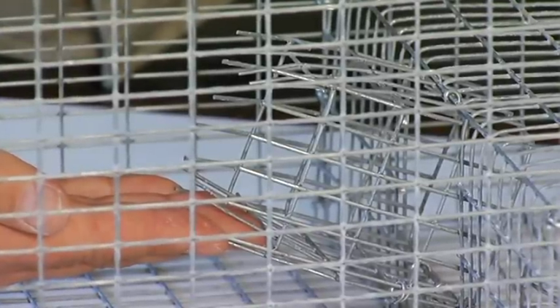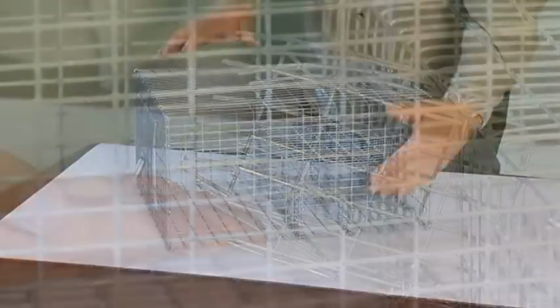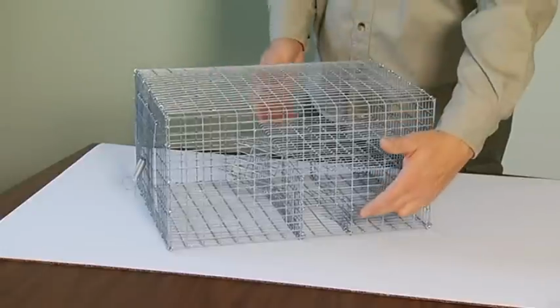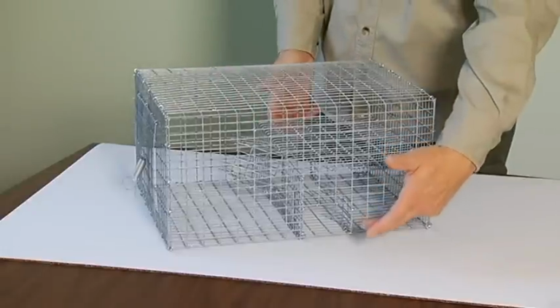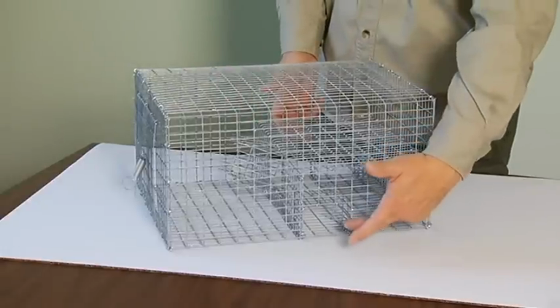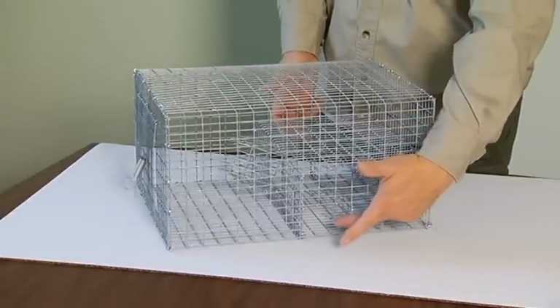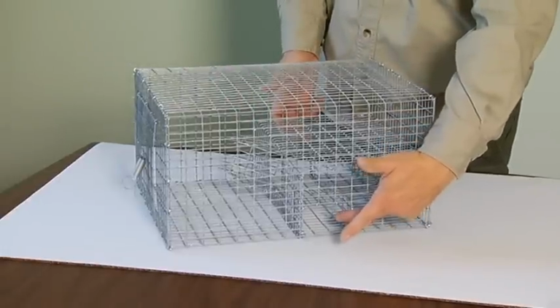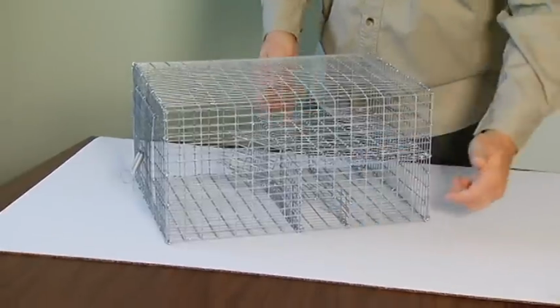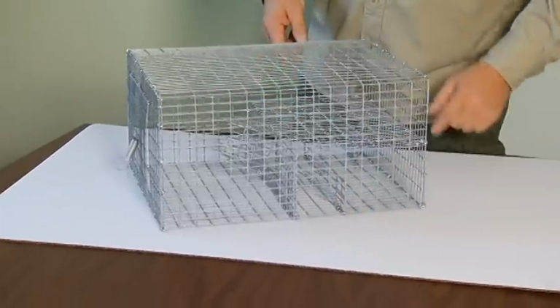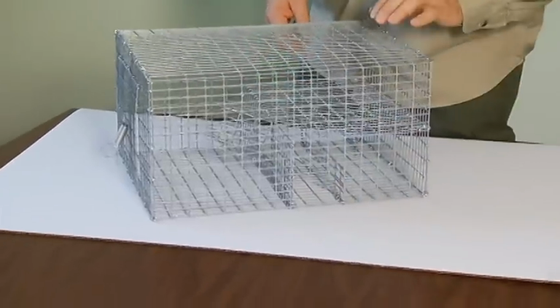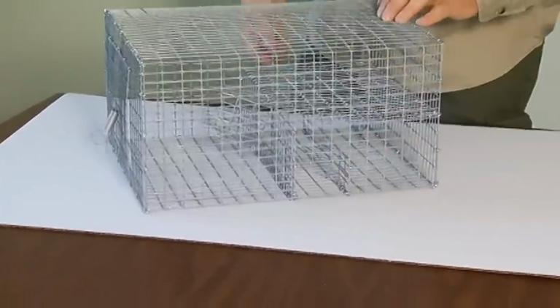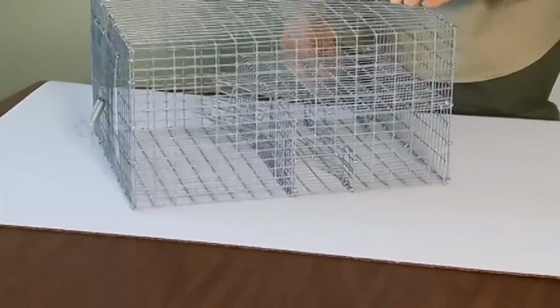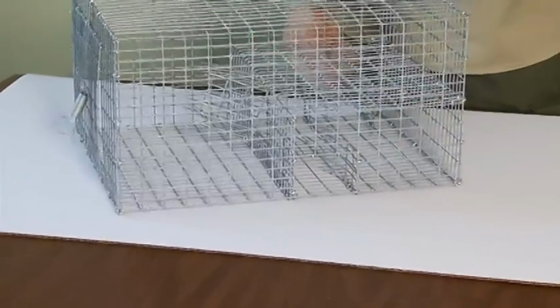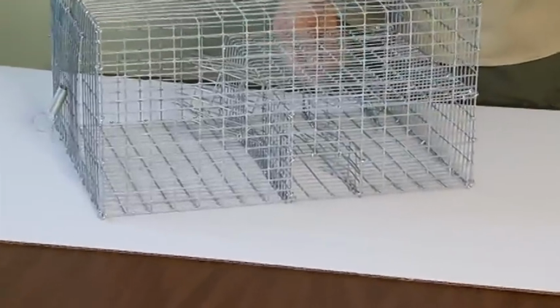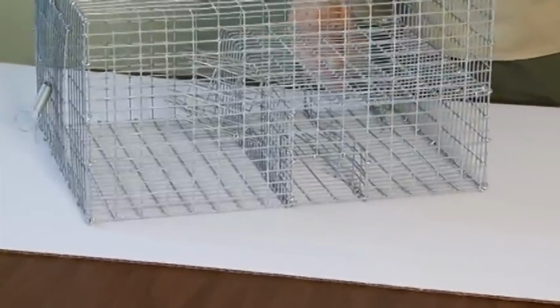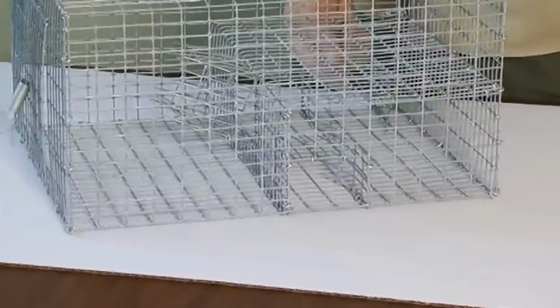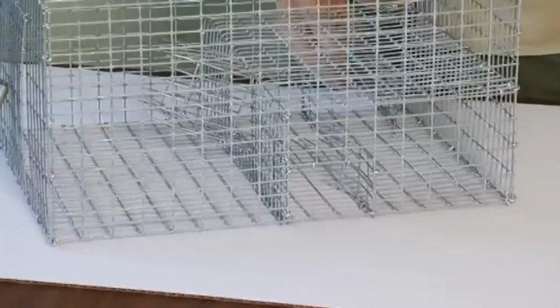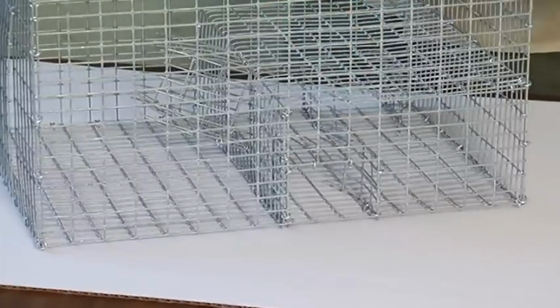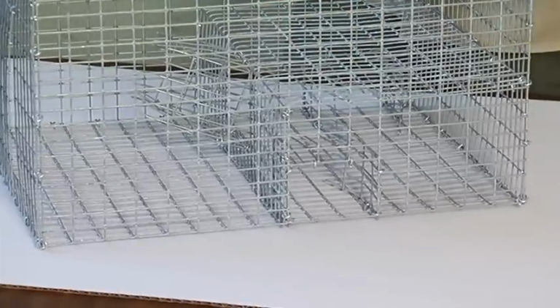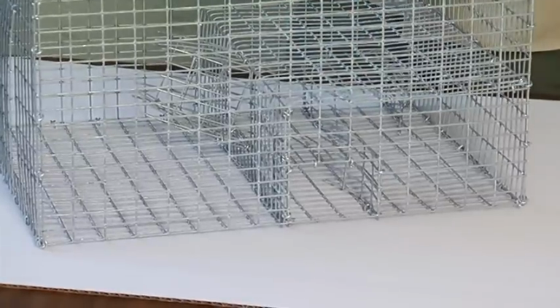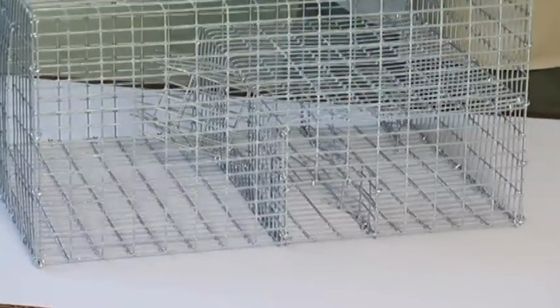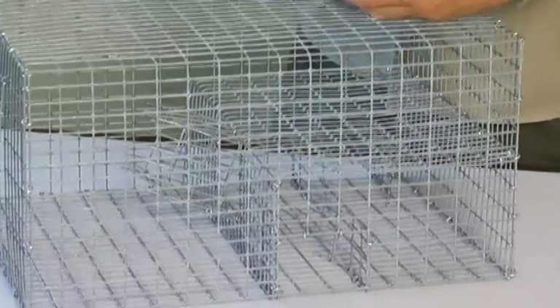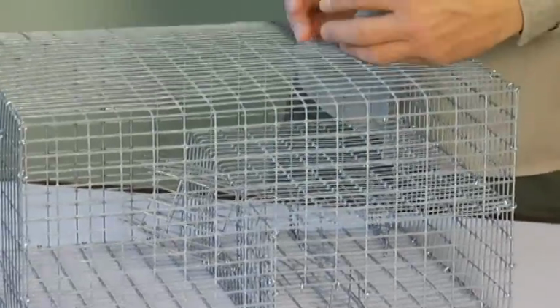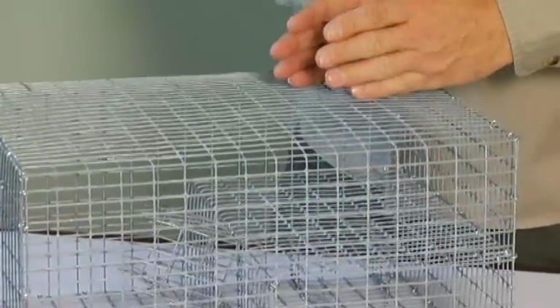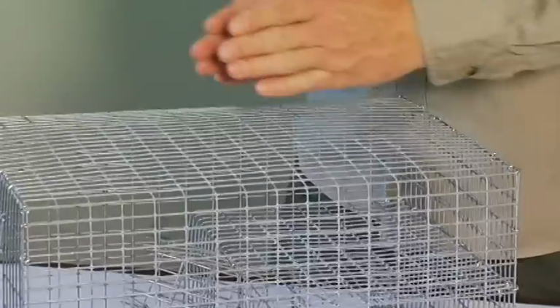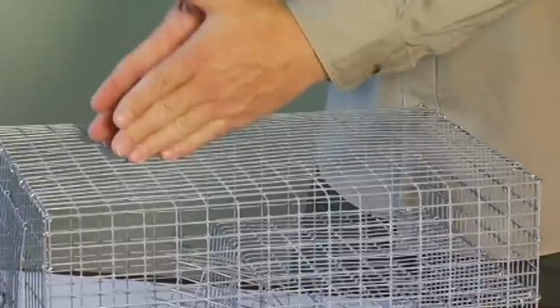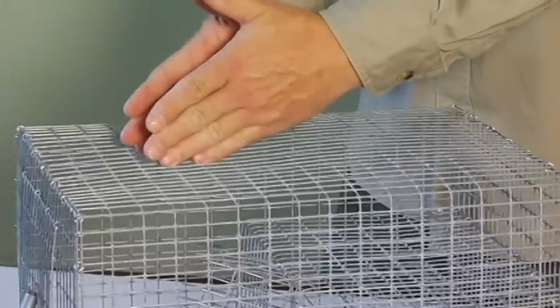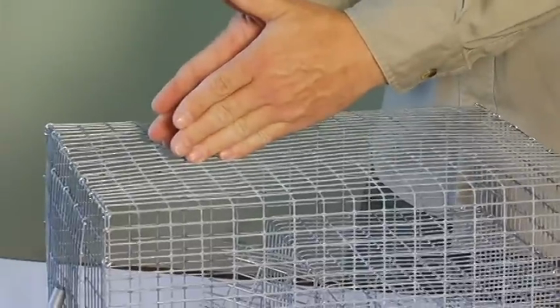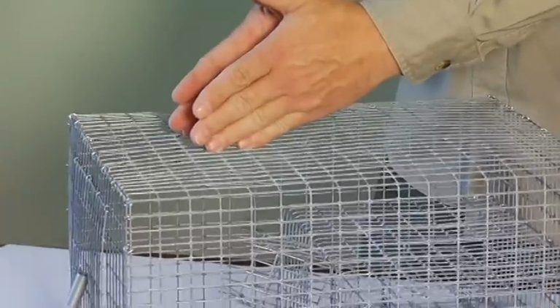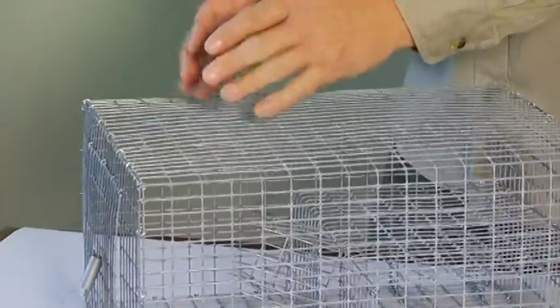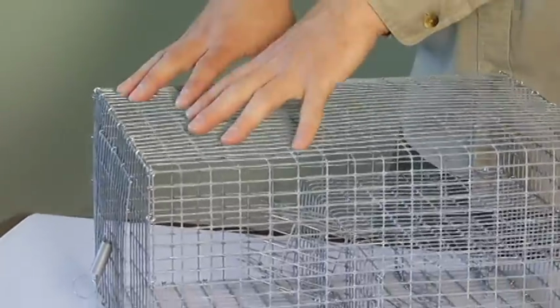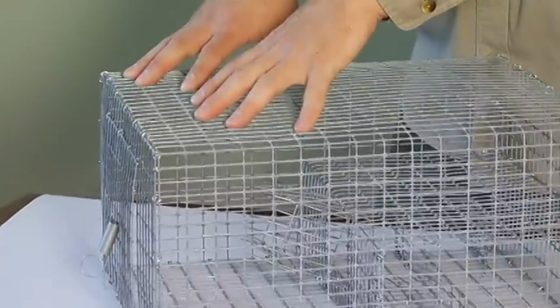We've got two entrances — one on this side of the trap and a complementary entrance on the opposing side. As the birds enter the trap into the first chamber, they're then enticed into the second where they're going to be held.